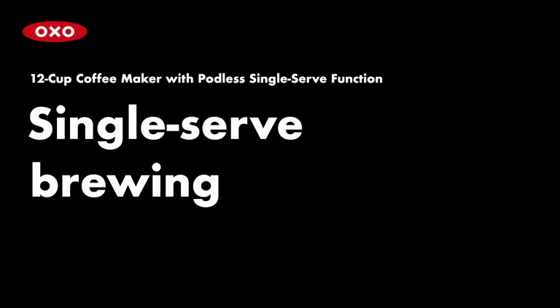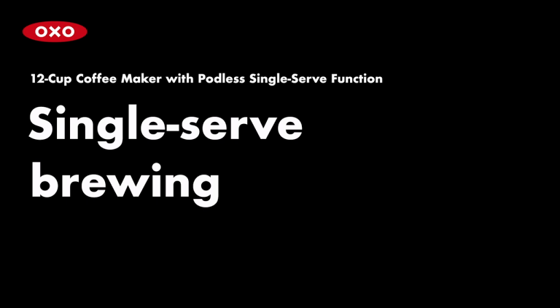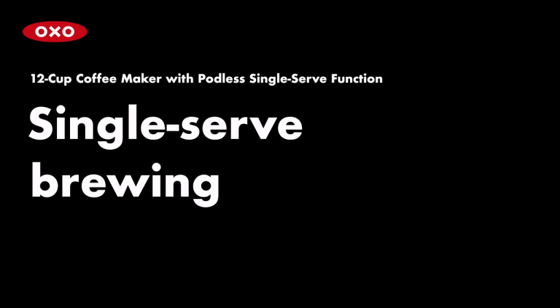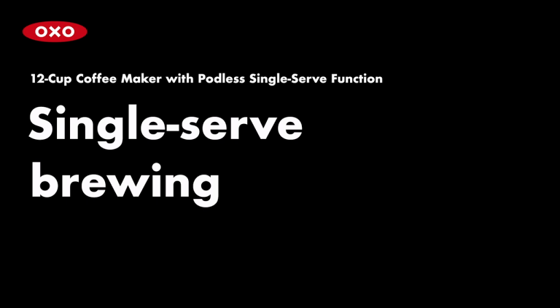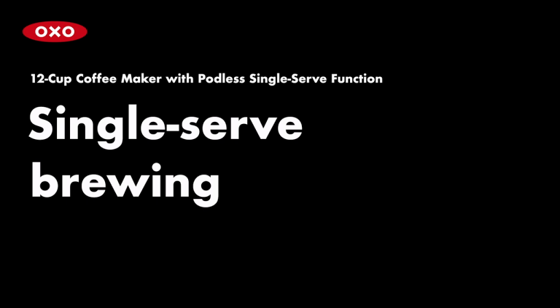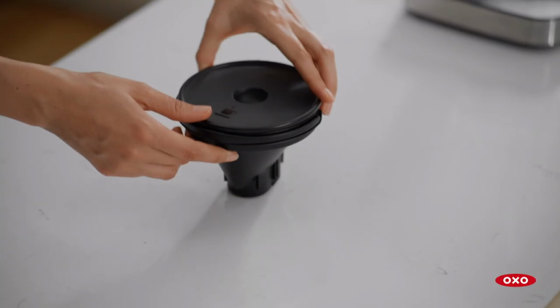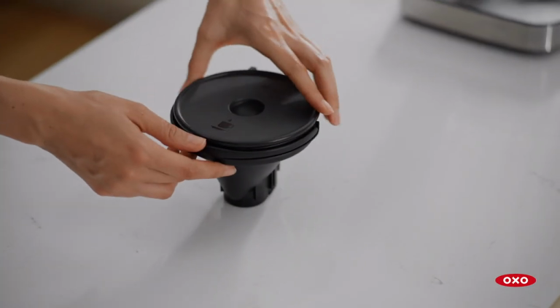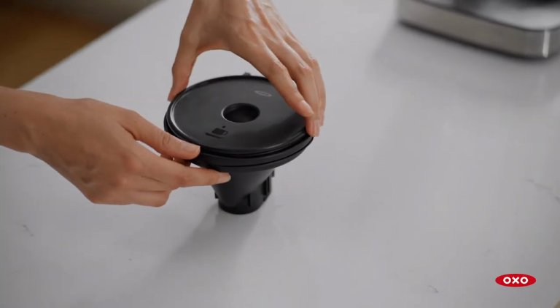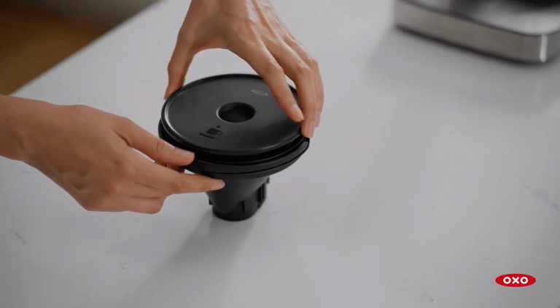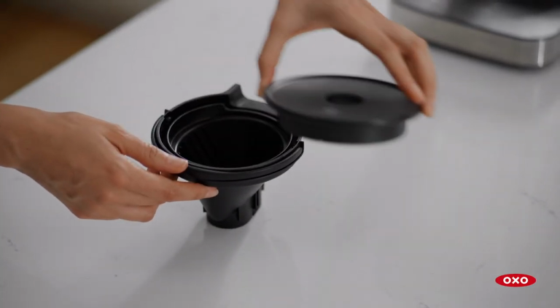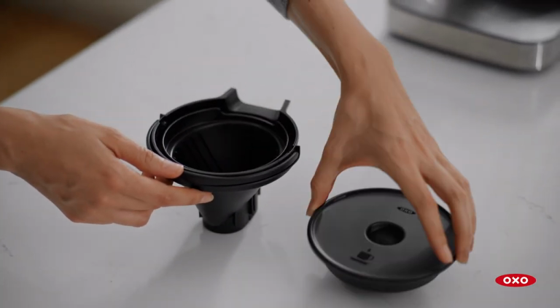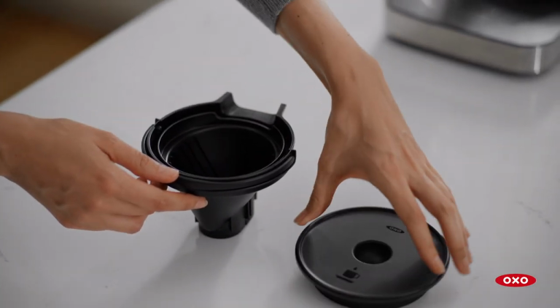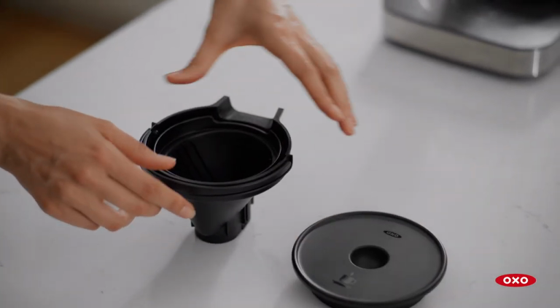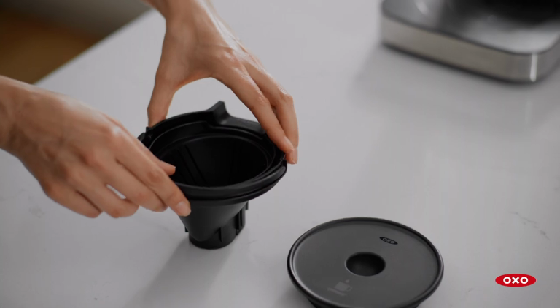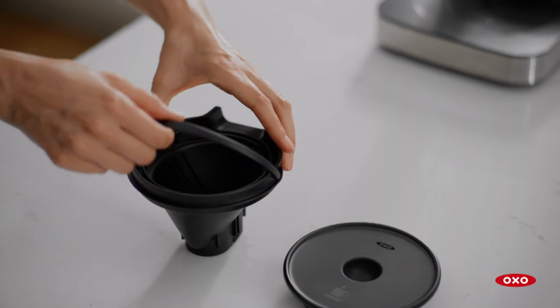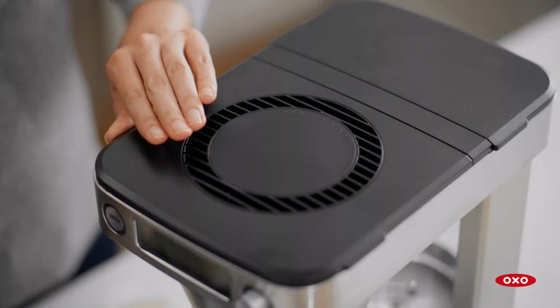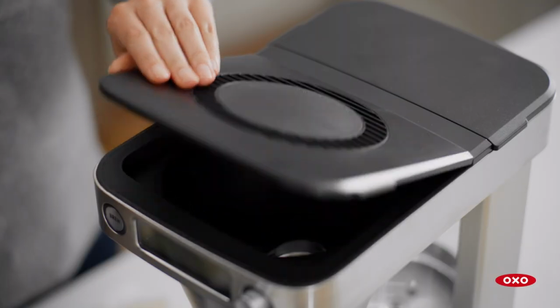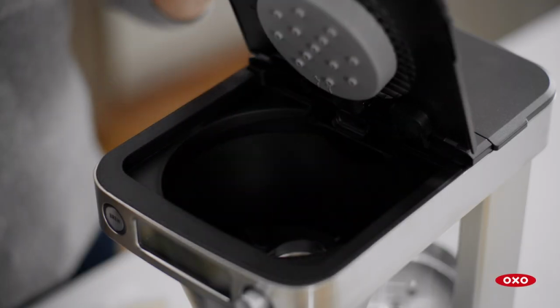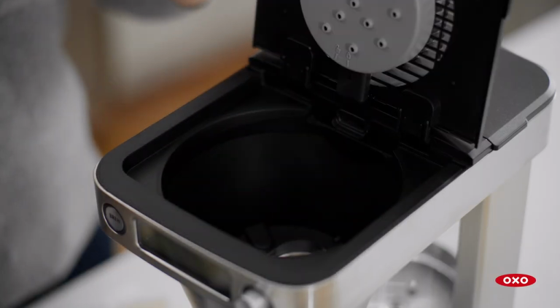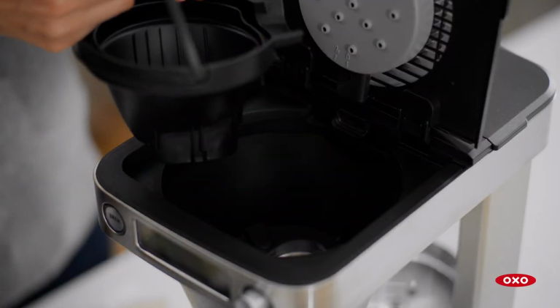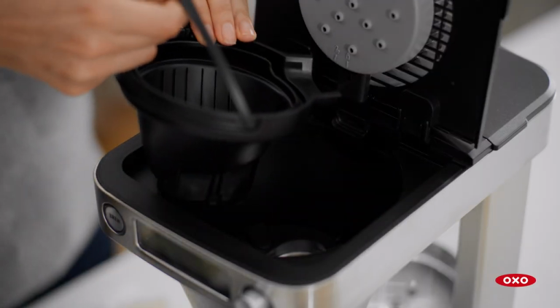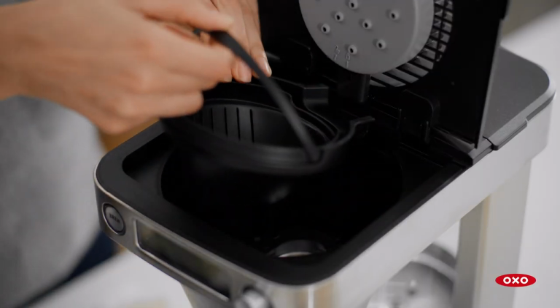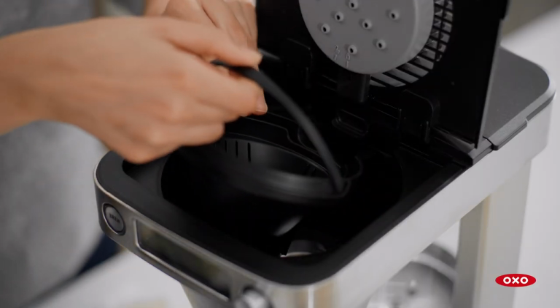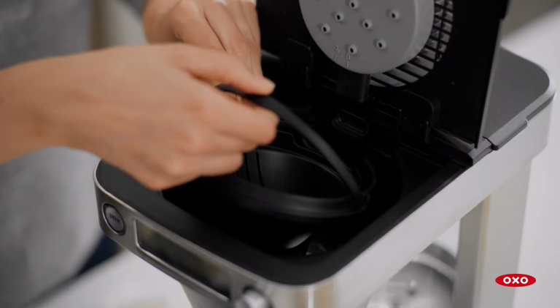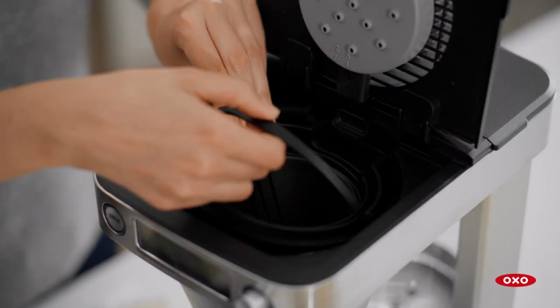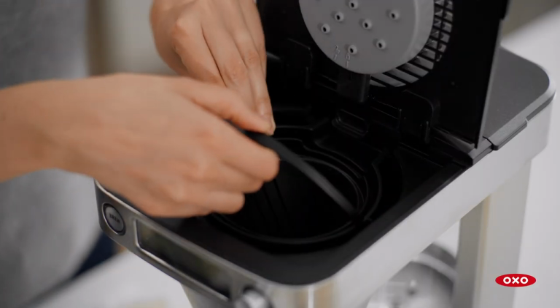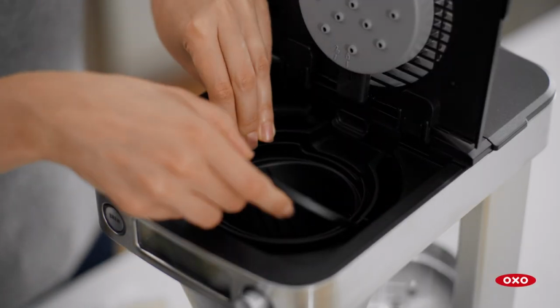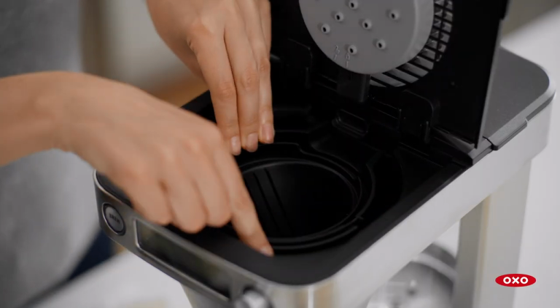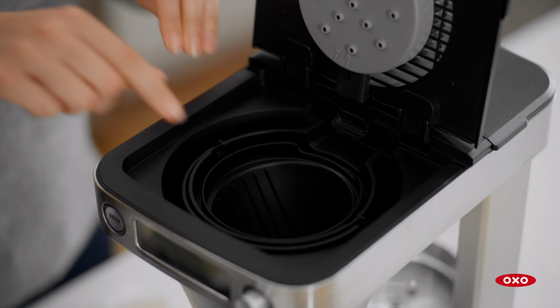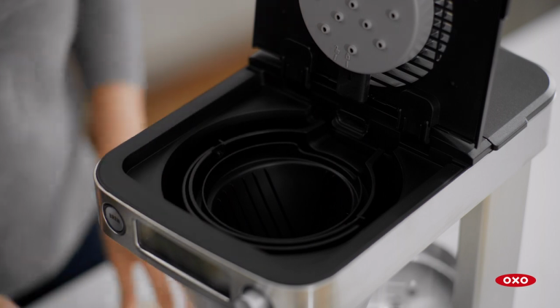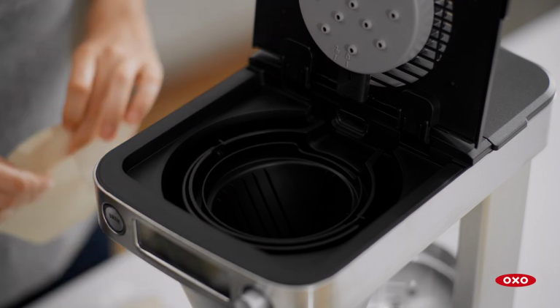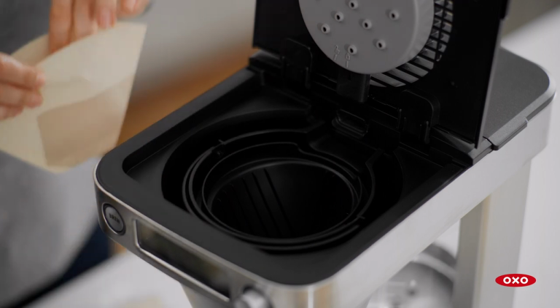To brew a single serve of coffee, remove the drip tray from the small brew basket and set it aside. Insert the small brew basket directly into the coffee maker. Fold the handle forward so the basket rests flat.